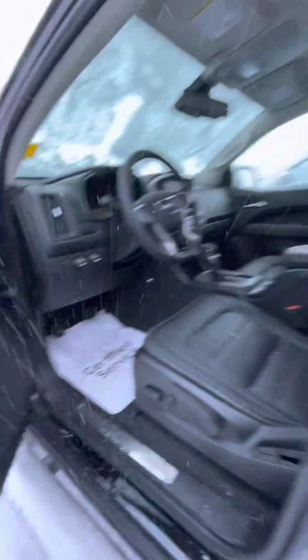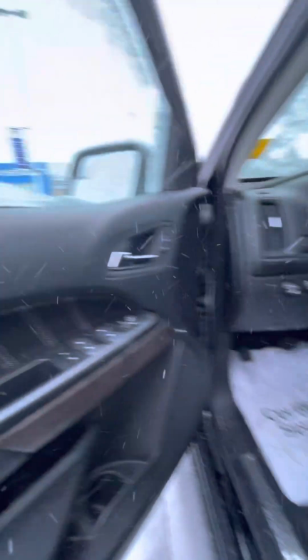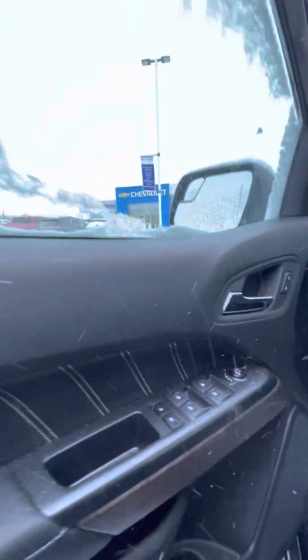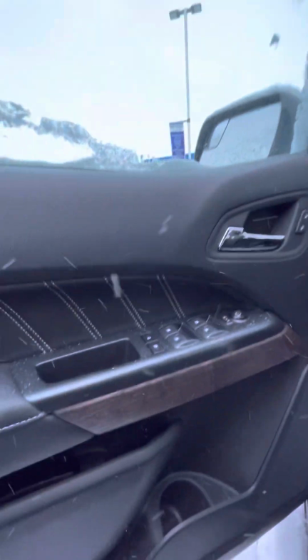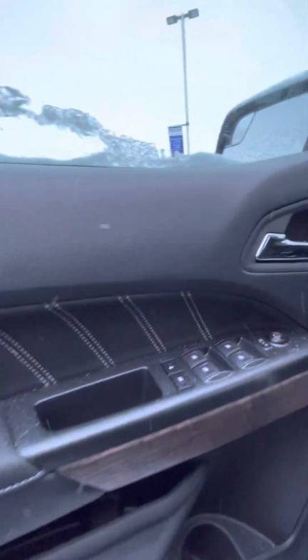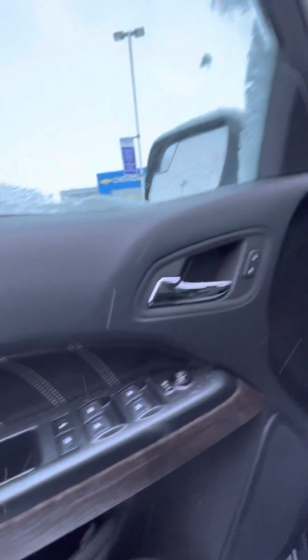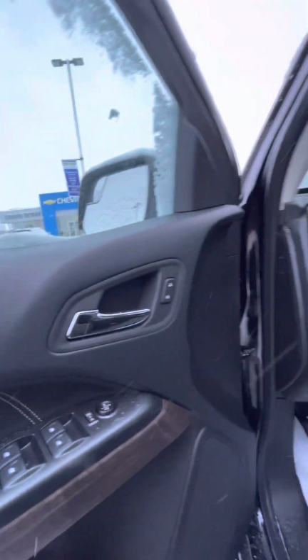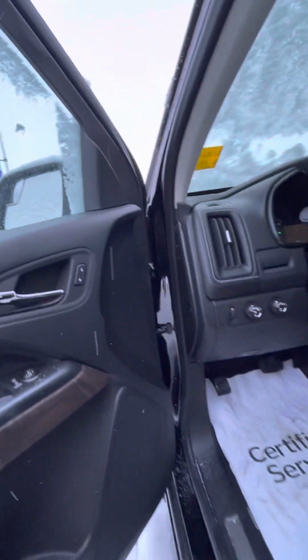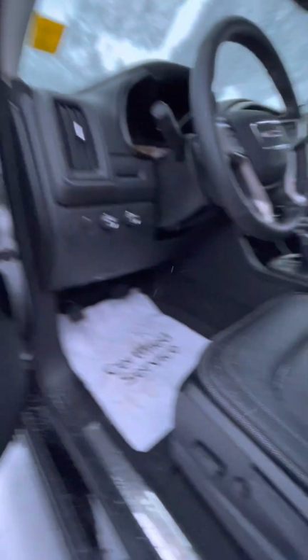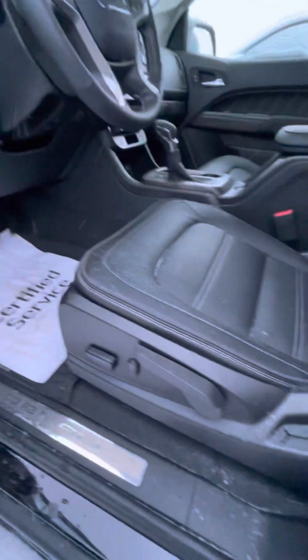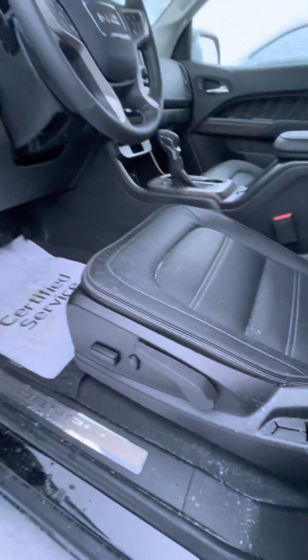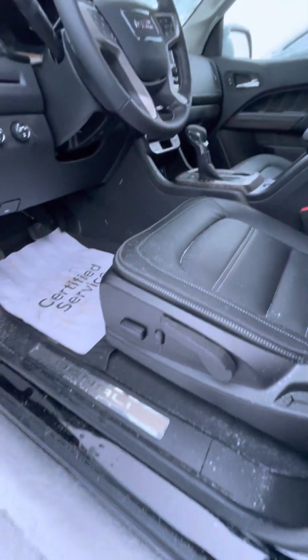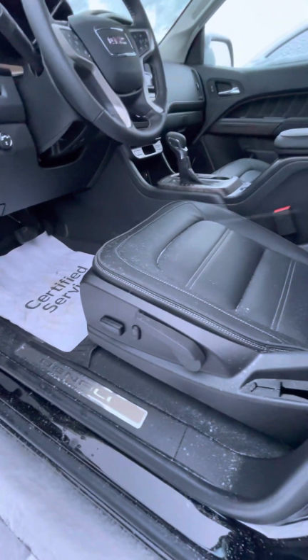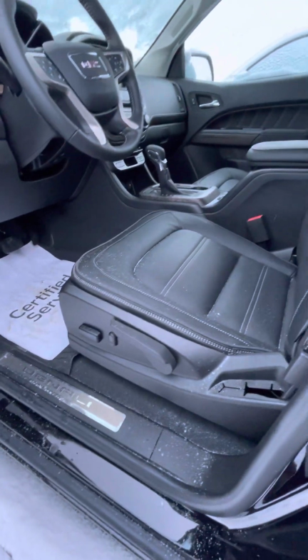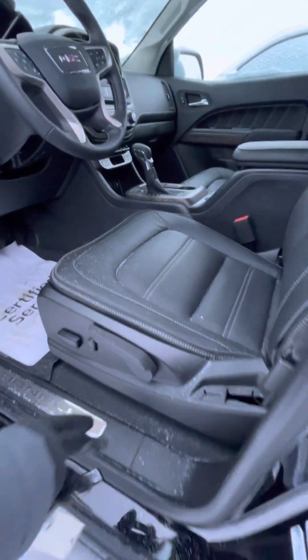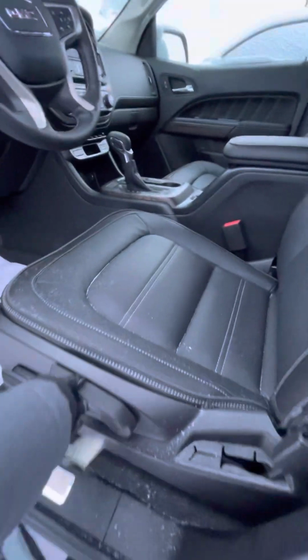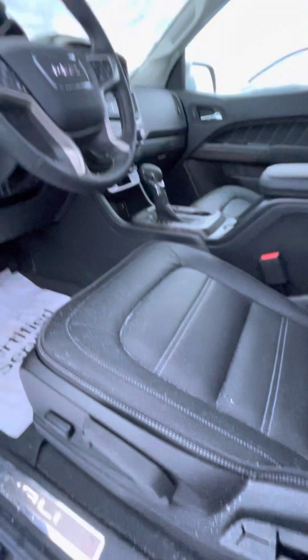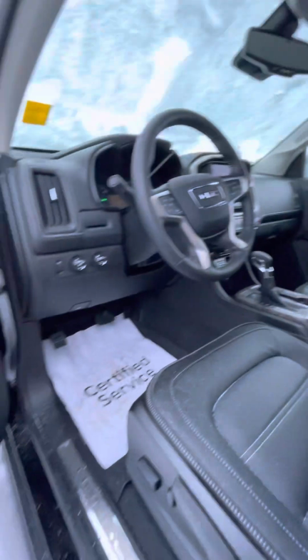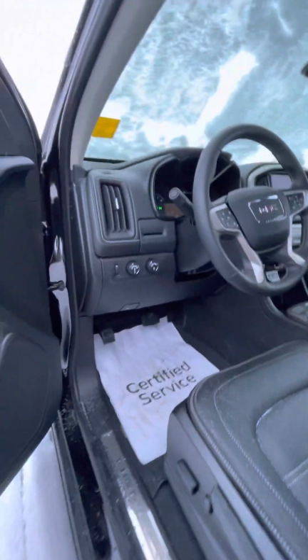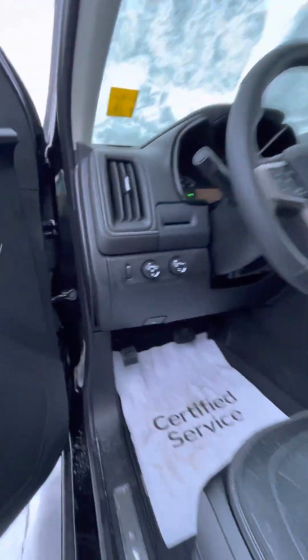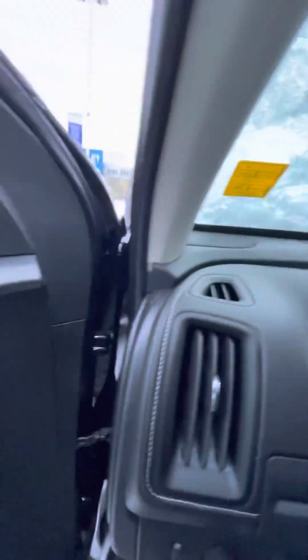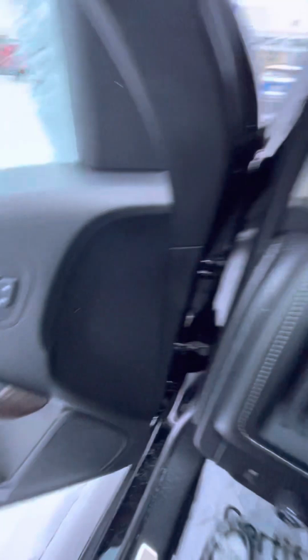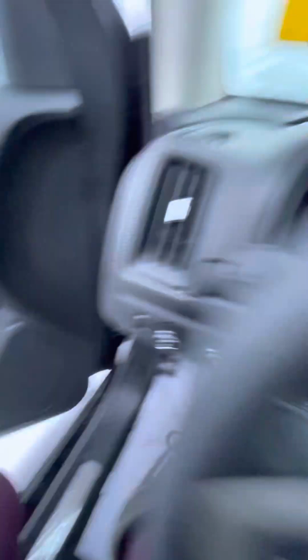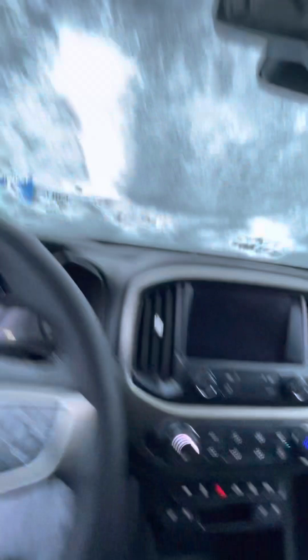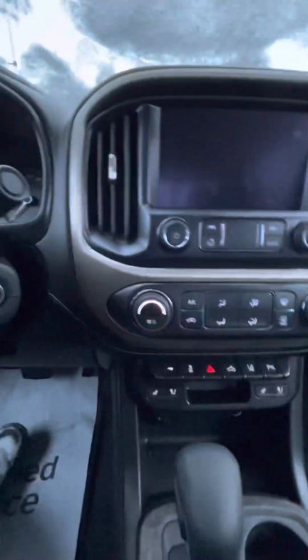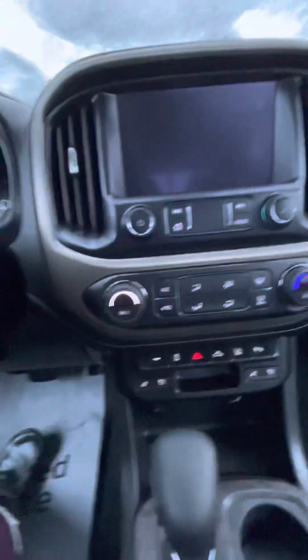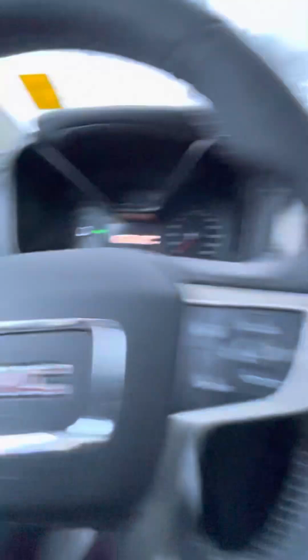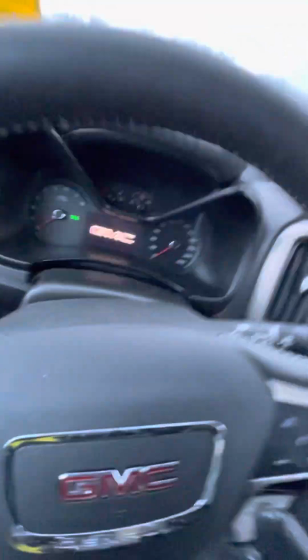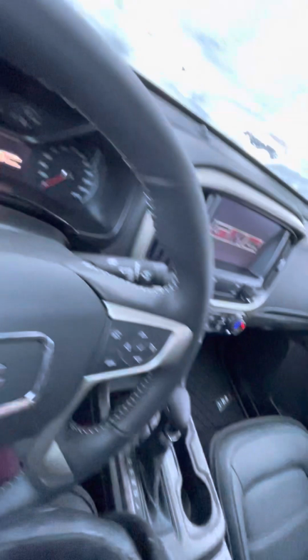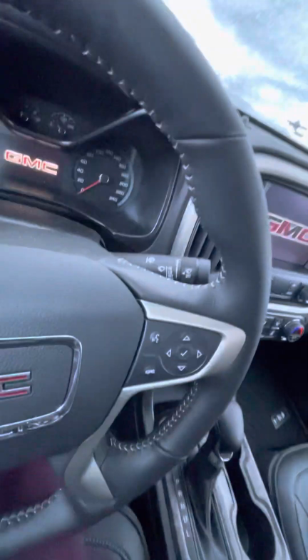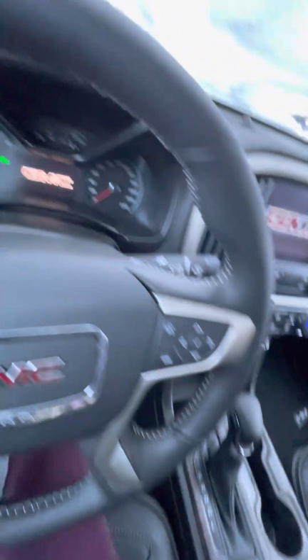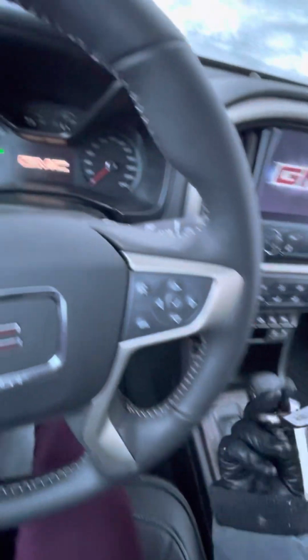Opening up the front — of course you have your power windows and locks. You do have the power driver's seat with the adjustable back there. Just going to start it up here.